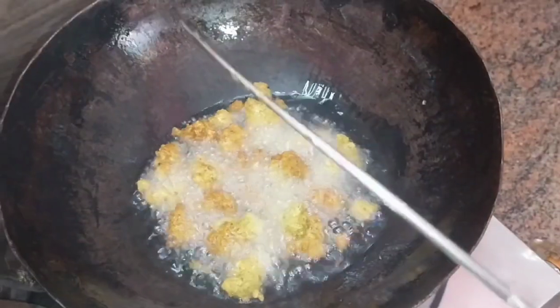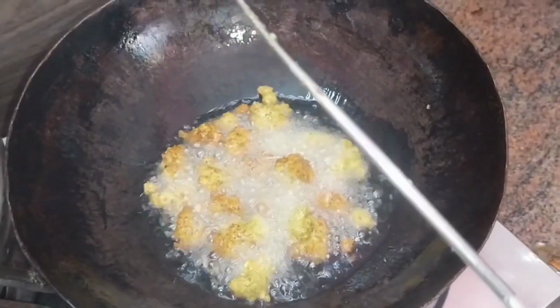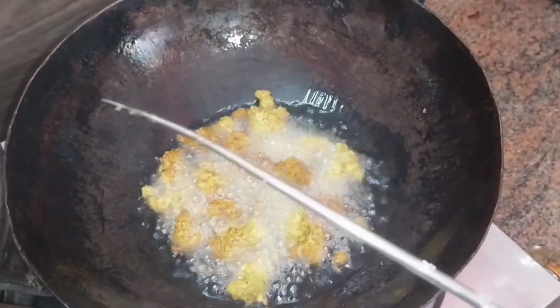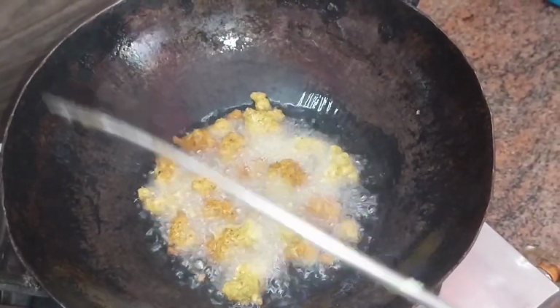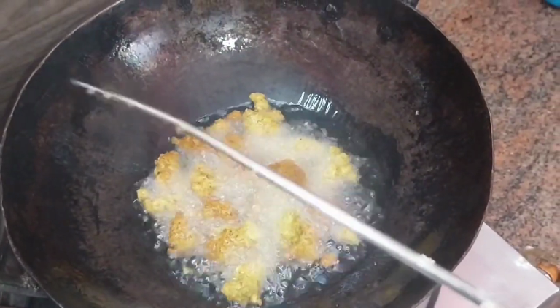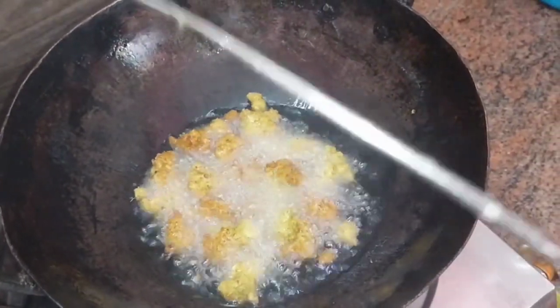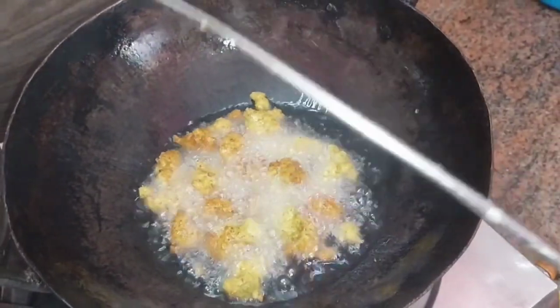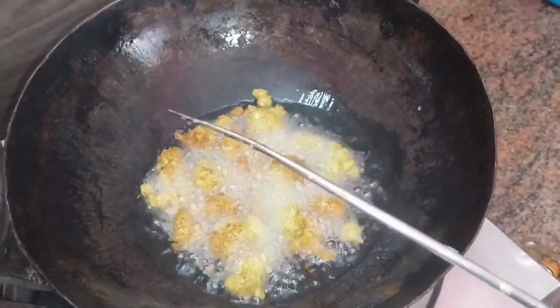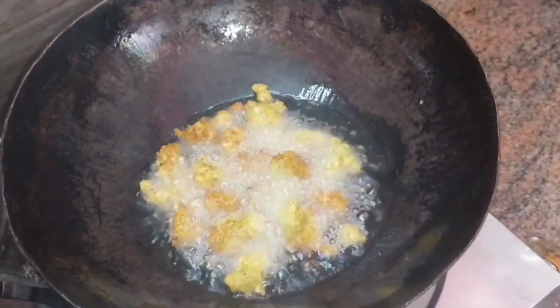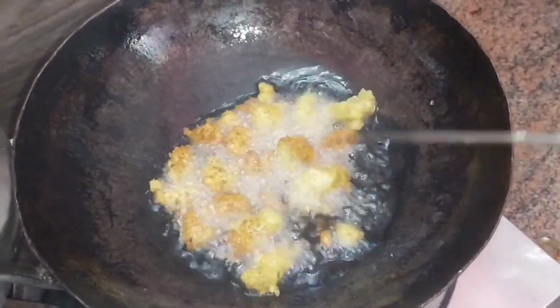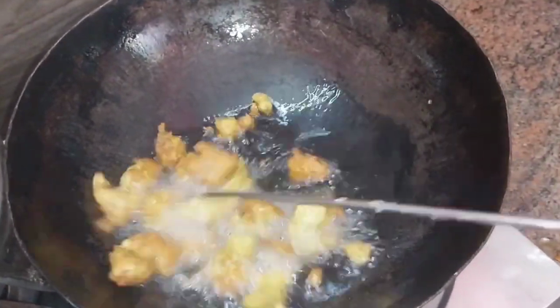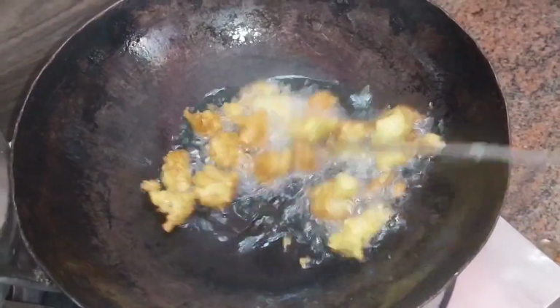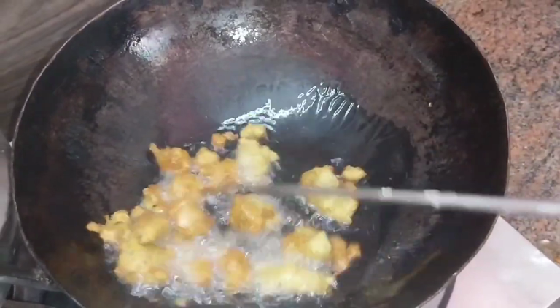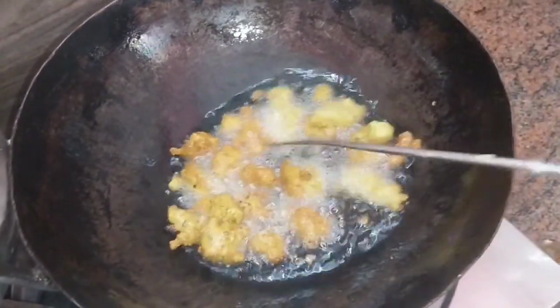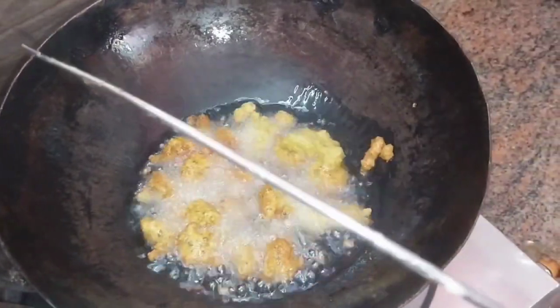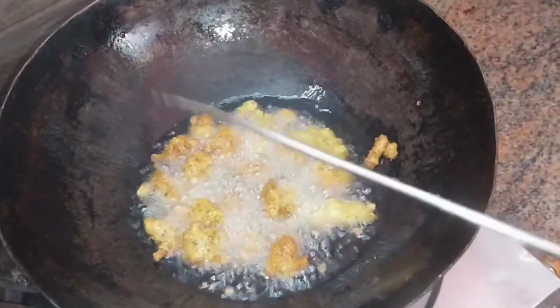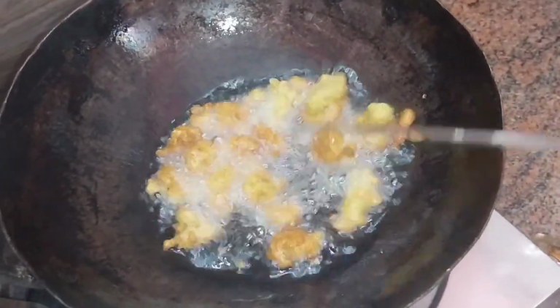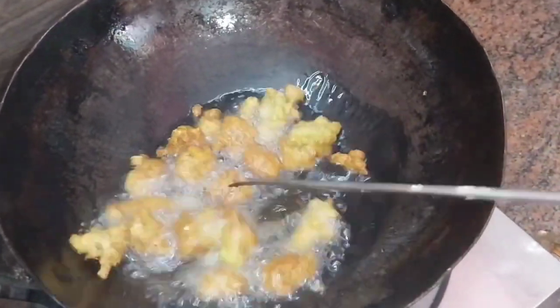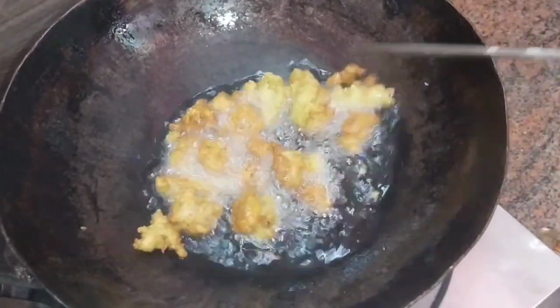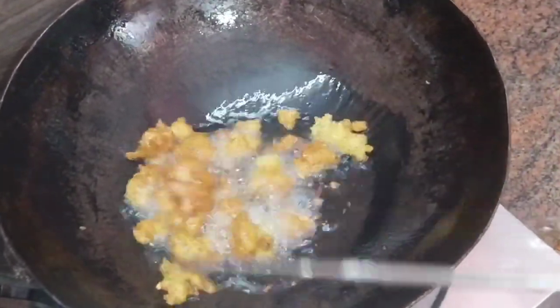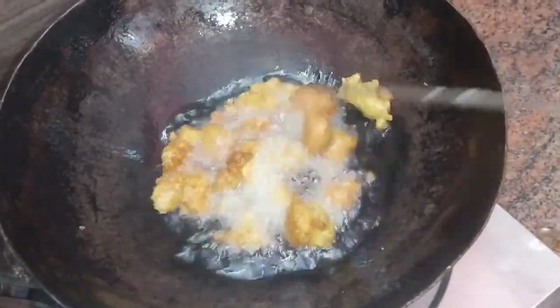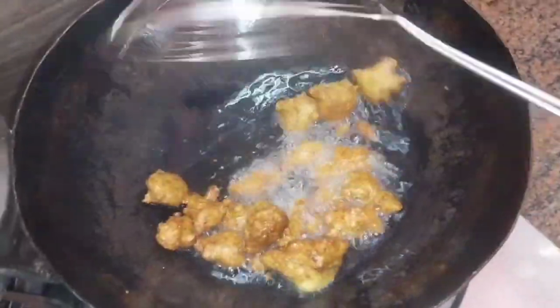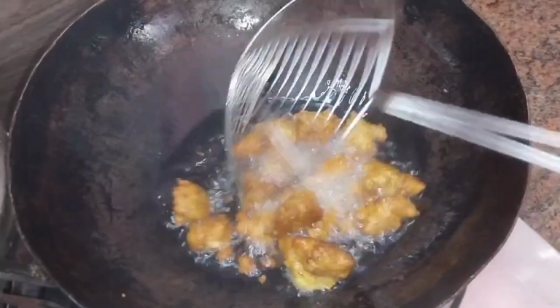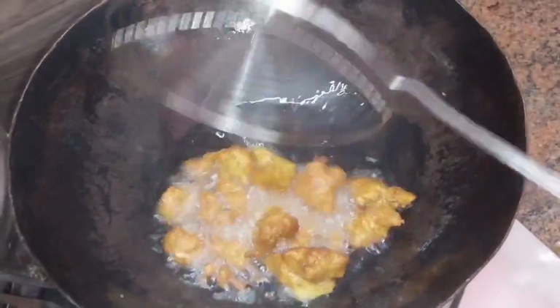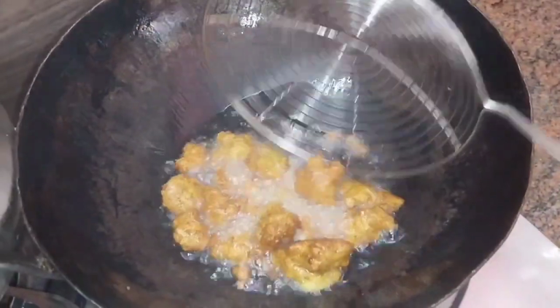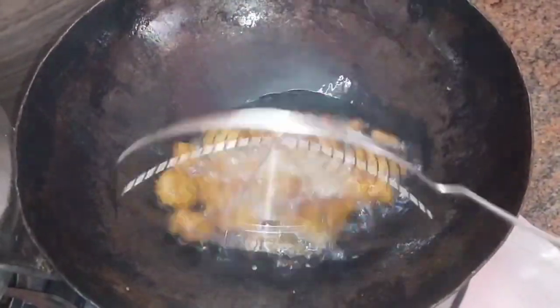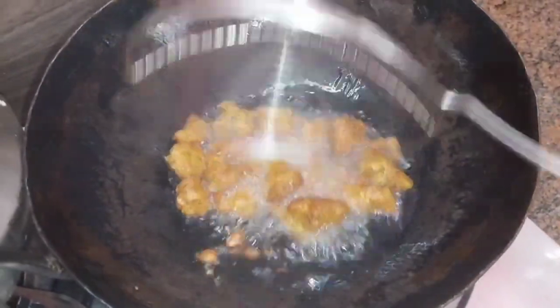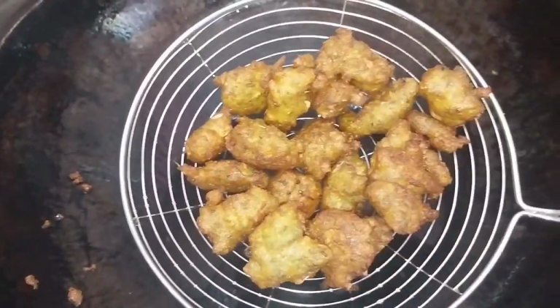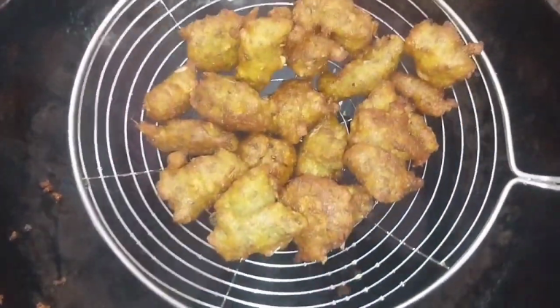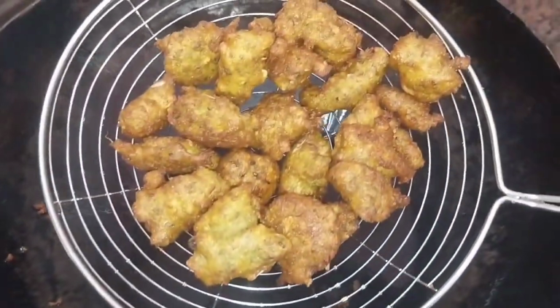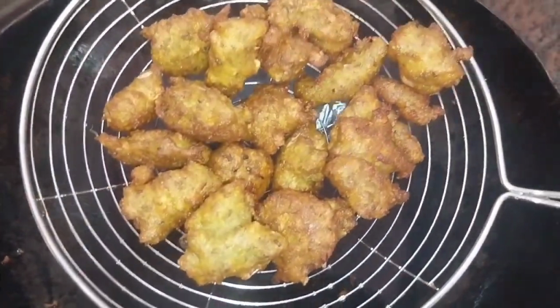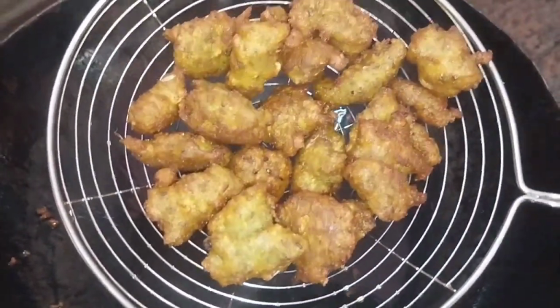This is a little bit of texture. If we take a little bit of texture, we will add a little bit of texture.